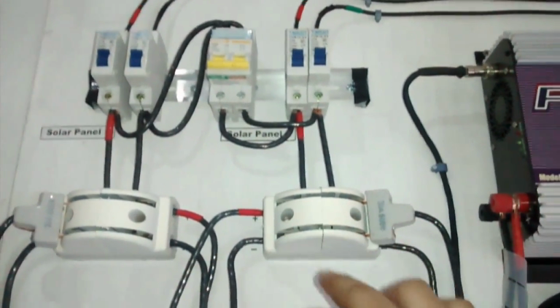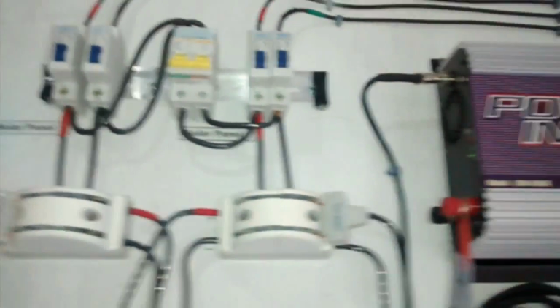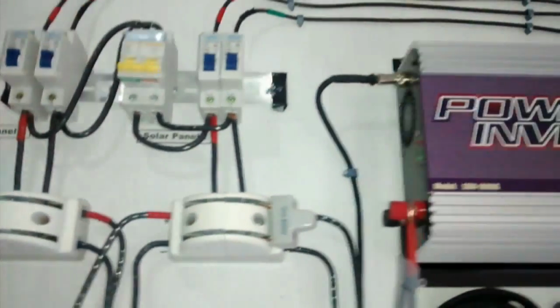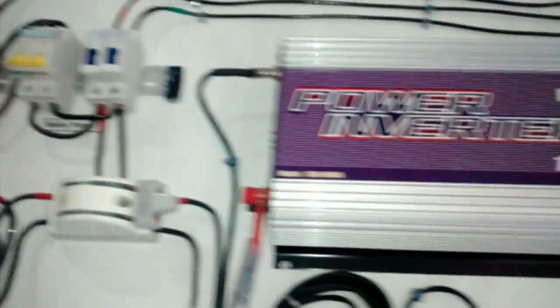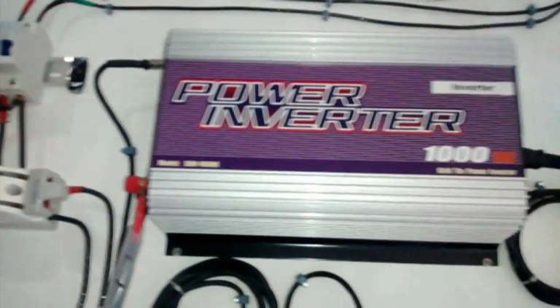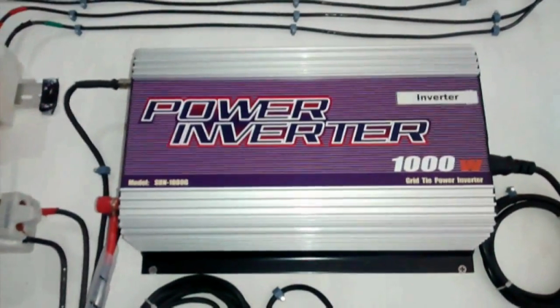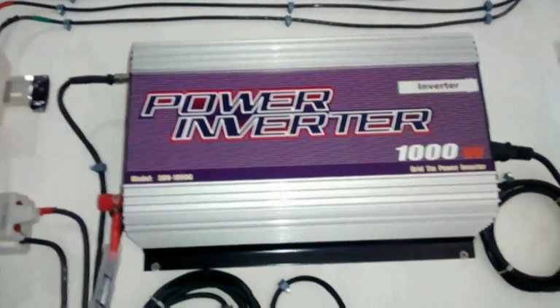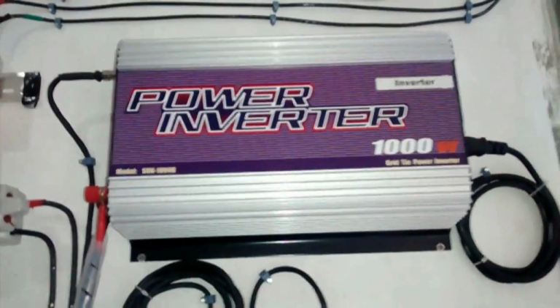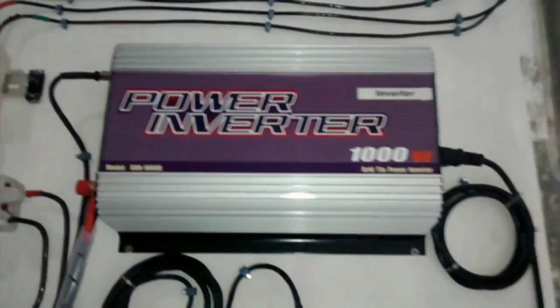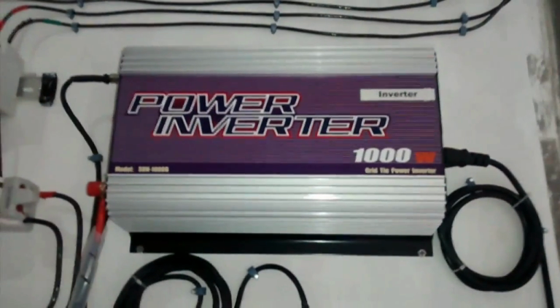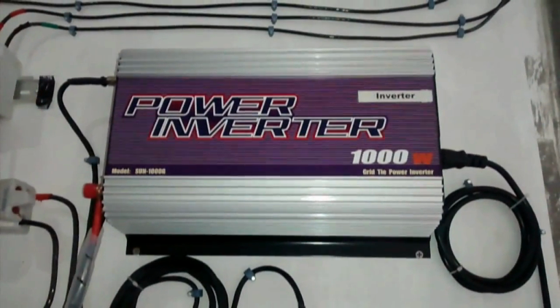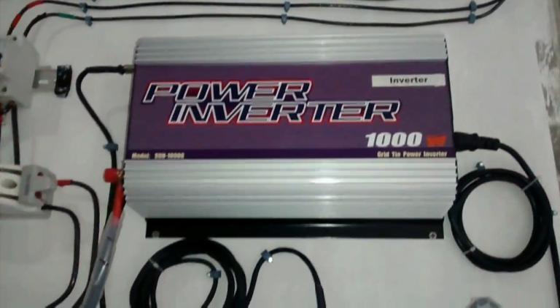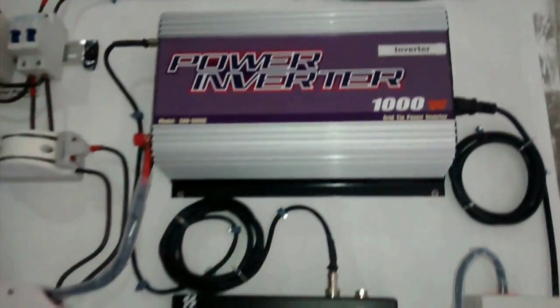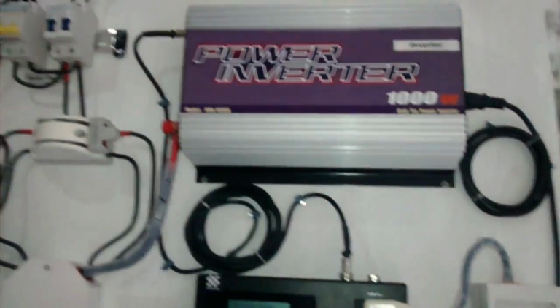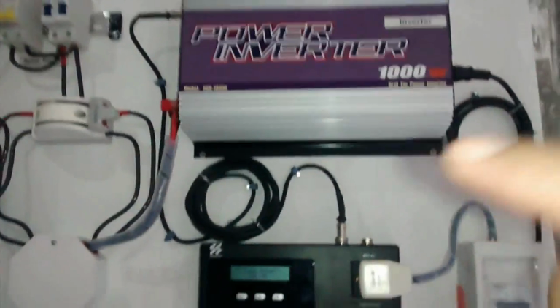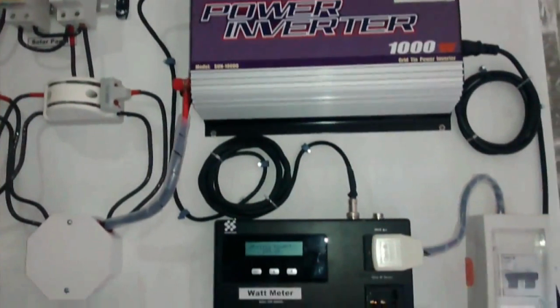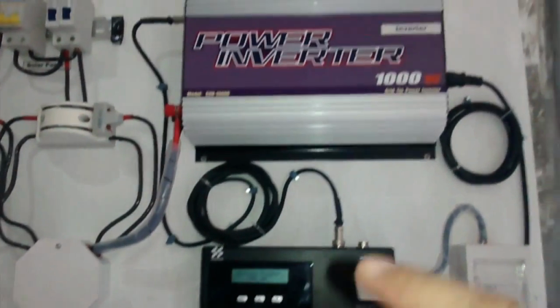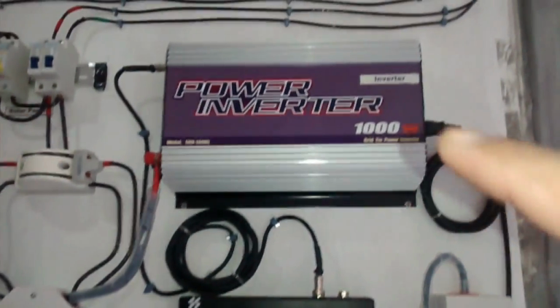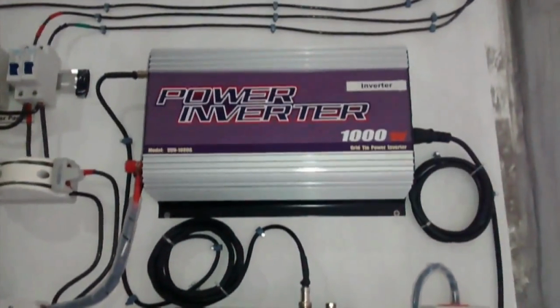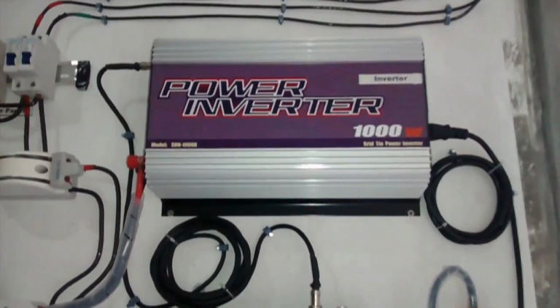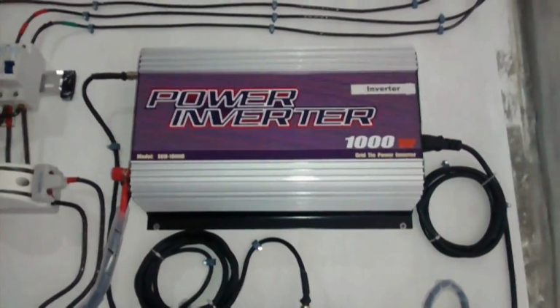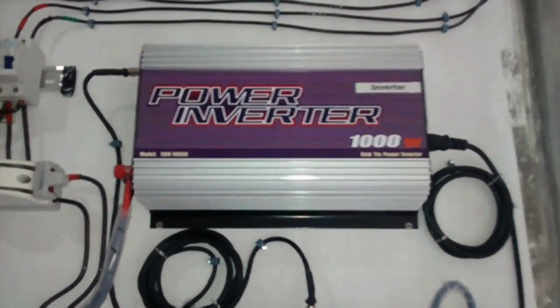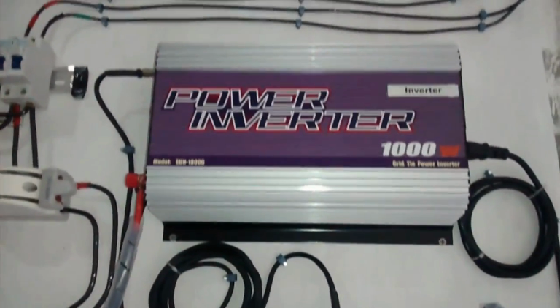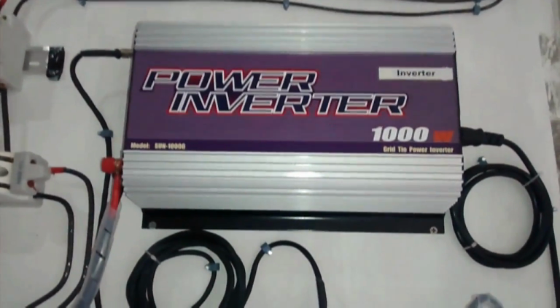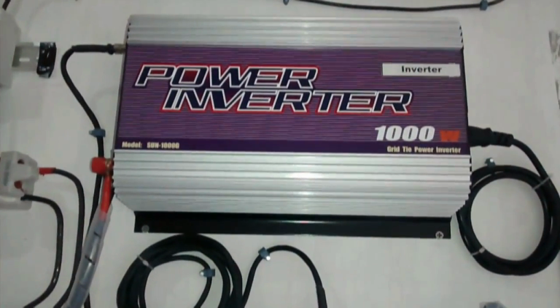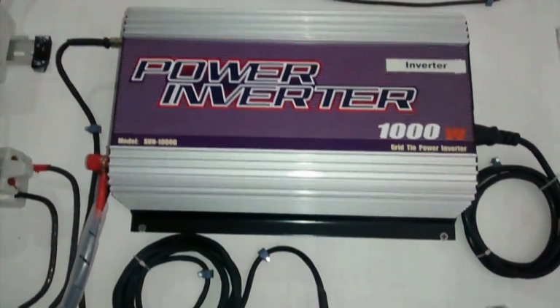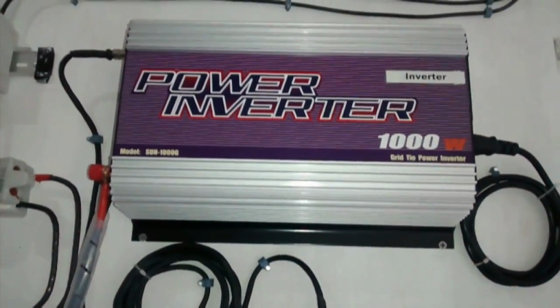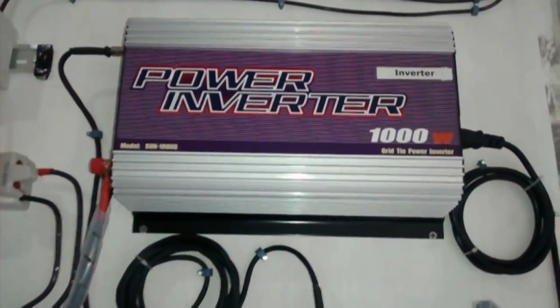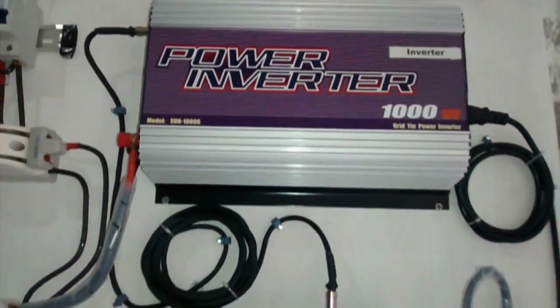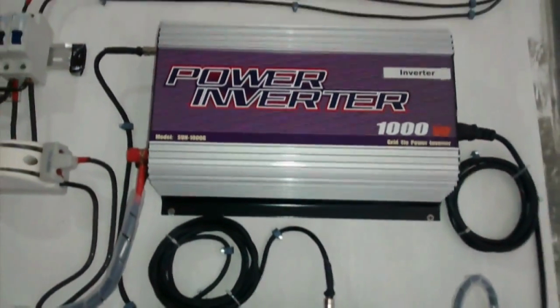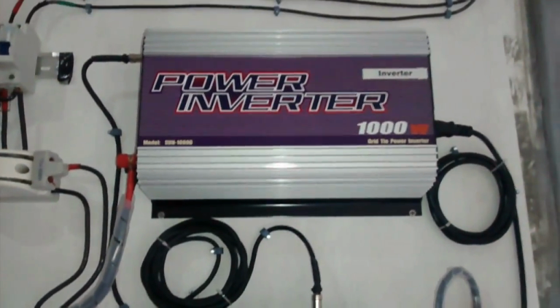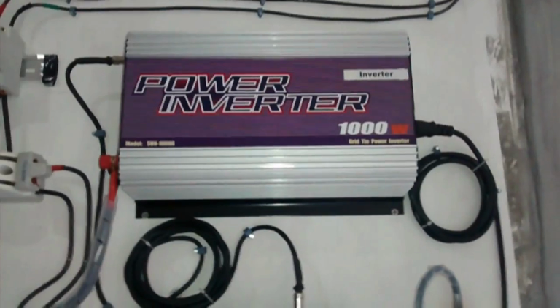This is a special grid-tie inverter. It's a GTI-L, produced by MassPower. It's a Sun-100G model. Its output is about 220 to 240V at 60Hz.